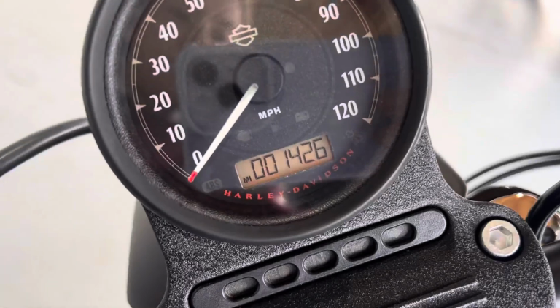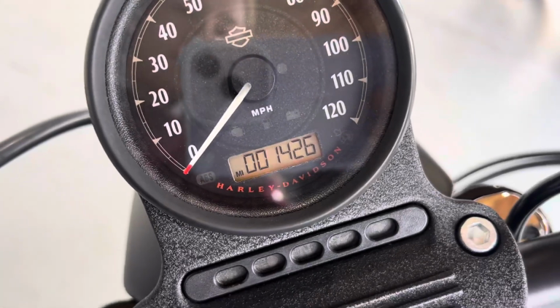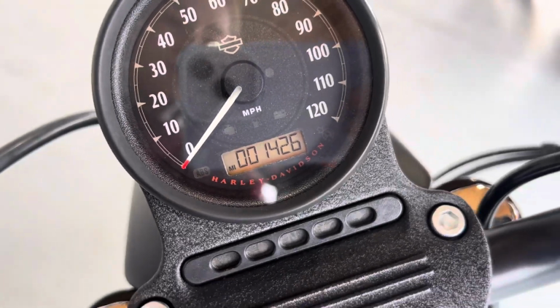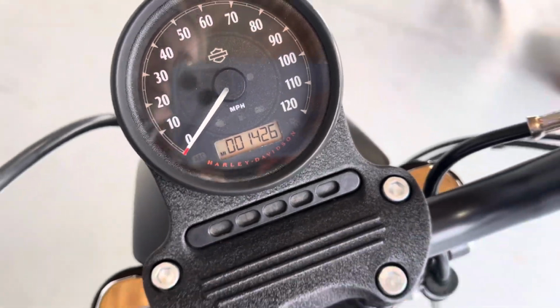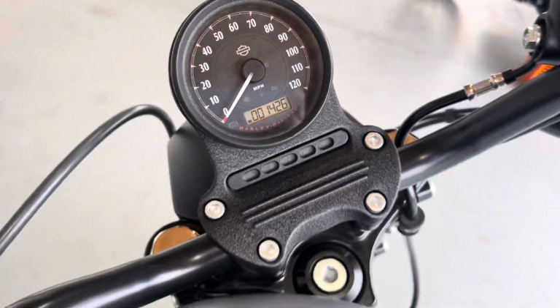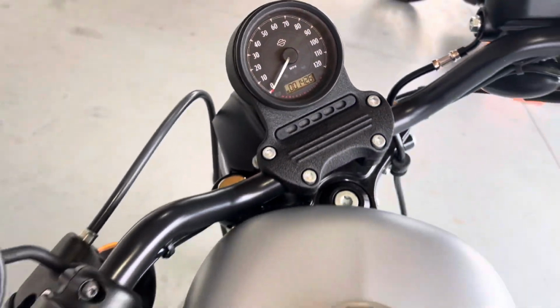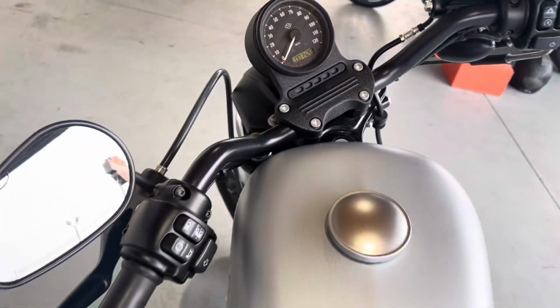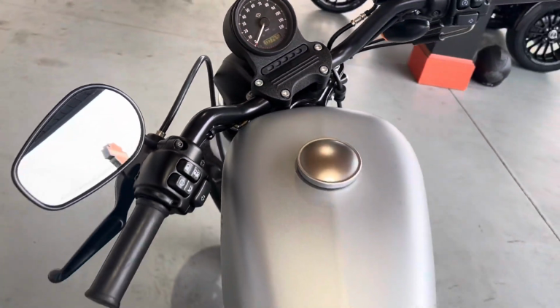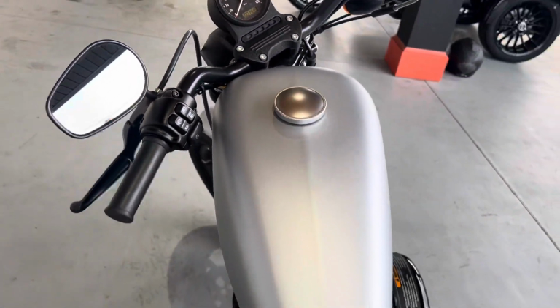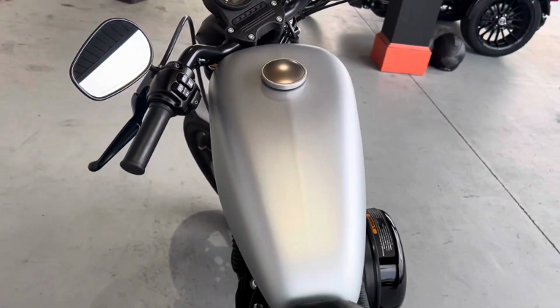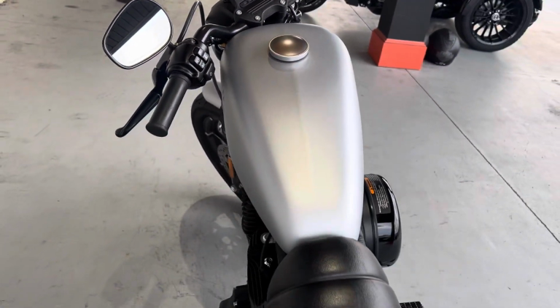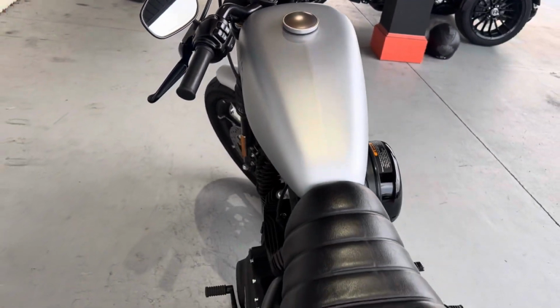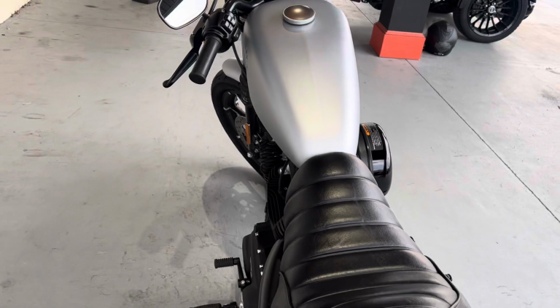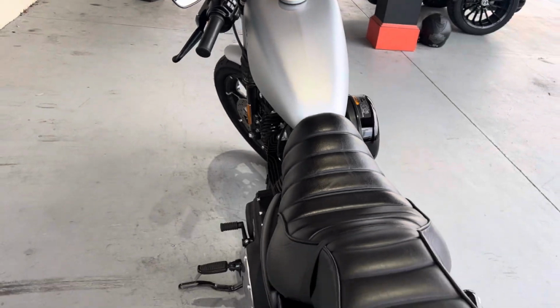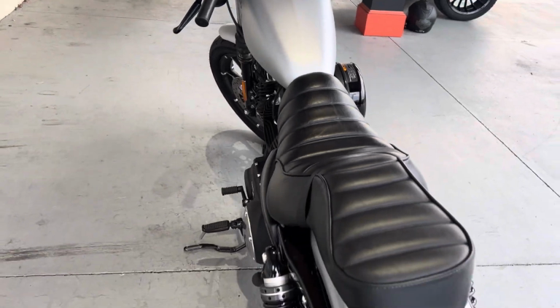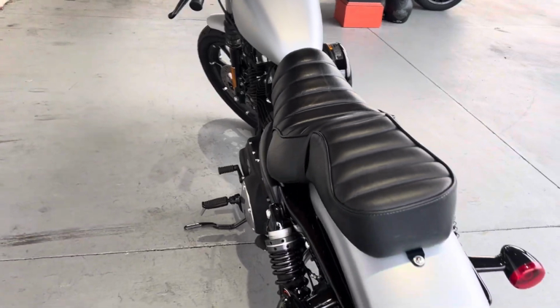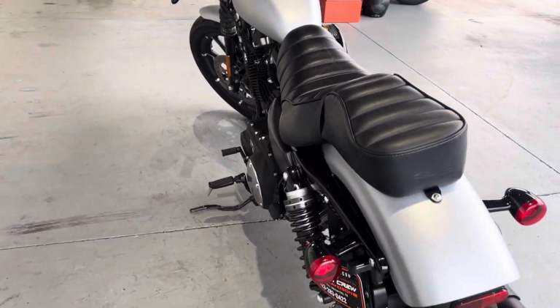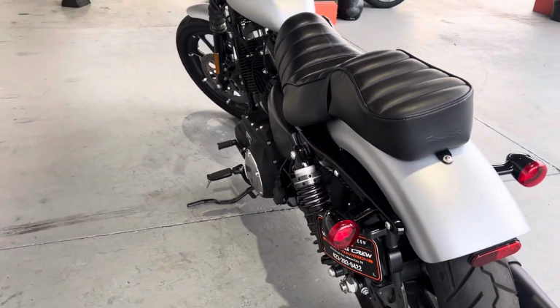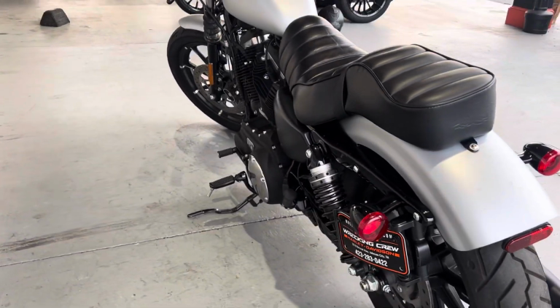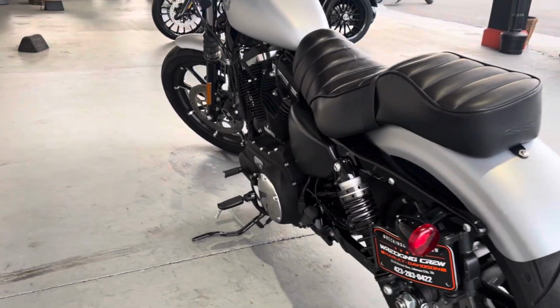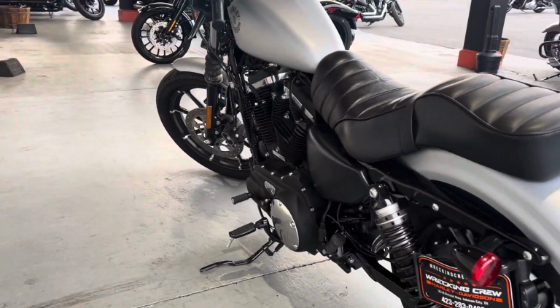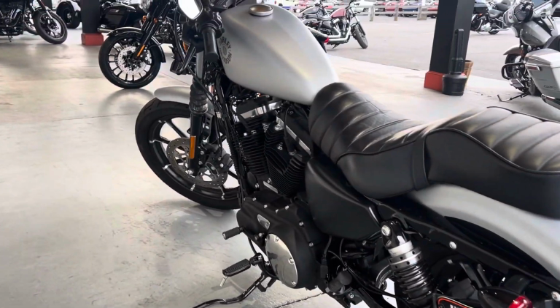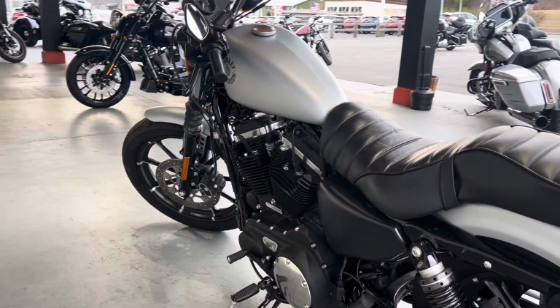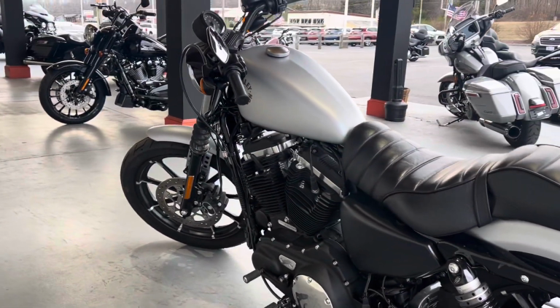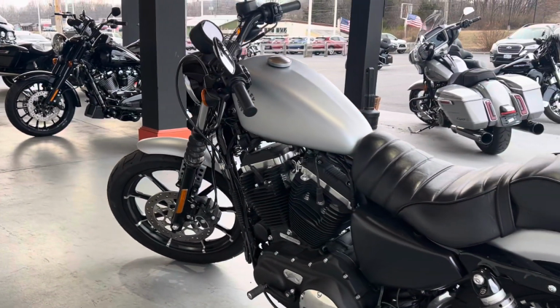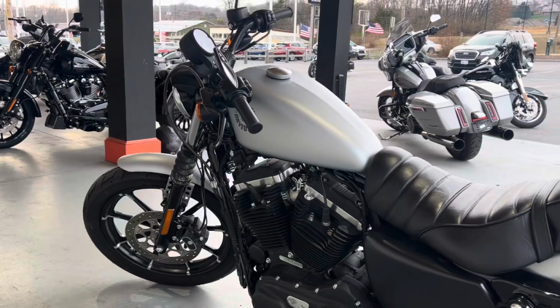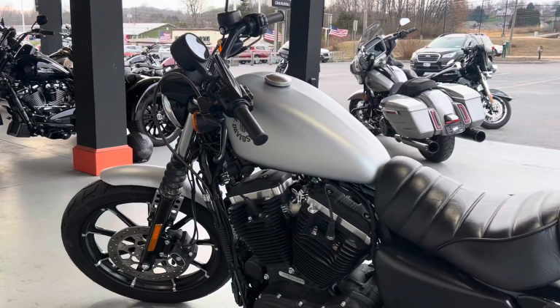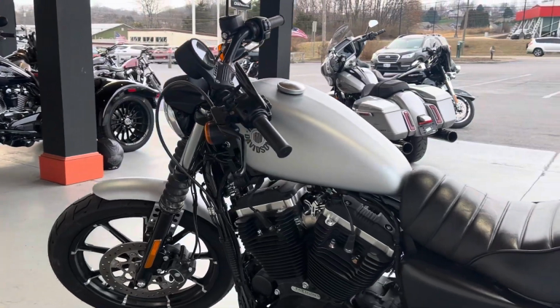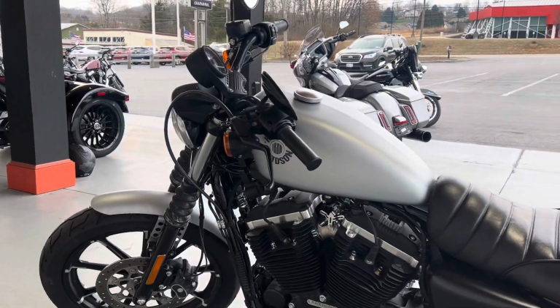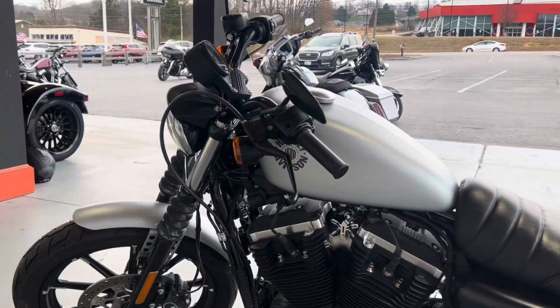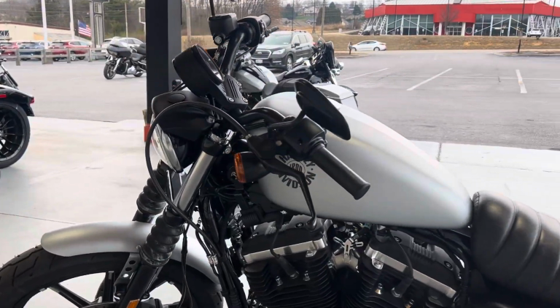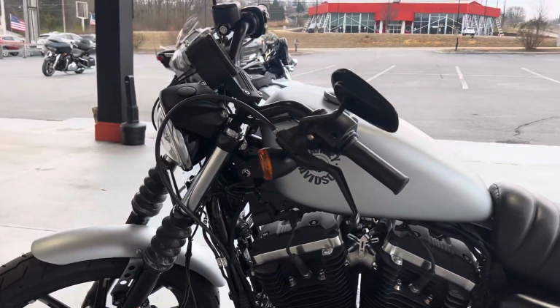As you can see we've got 1426 here on the mileage, so why don't you come on down here to Wrecking Crew Harley-Davidson. We'd love to get you some more information on this bike — feel free to take it out for a spin and come check this bike out before it's gone.